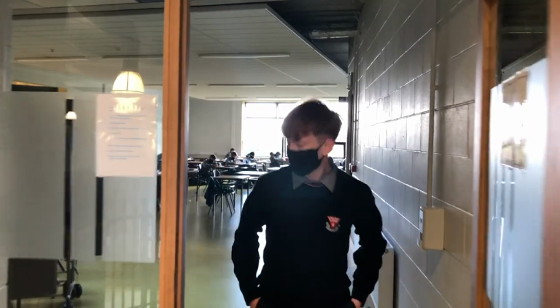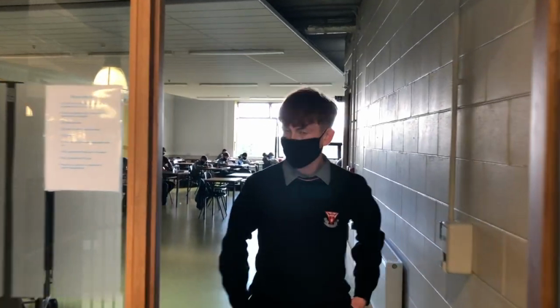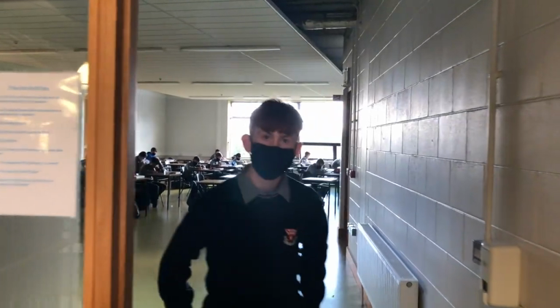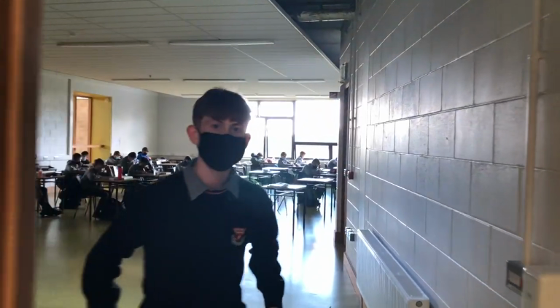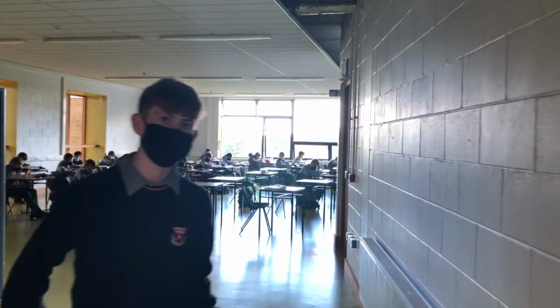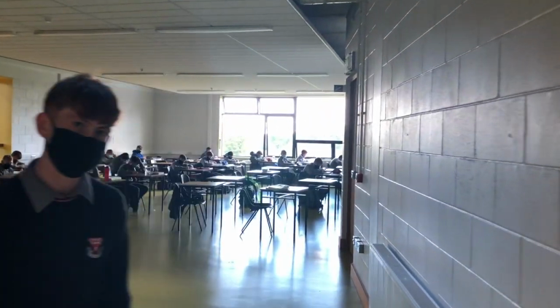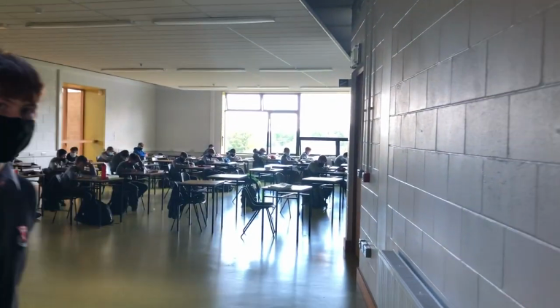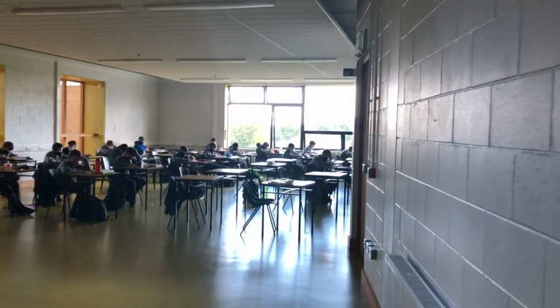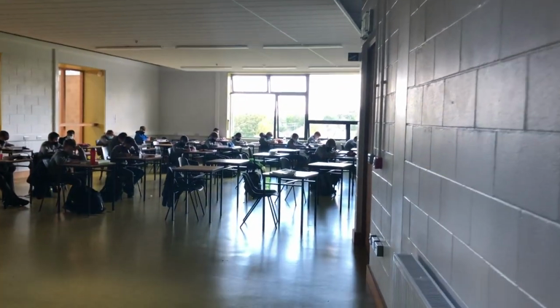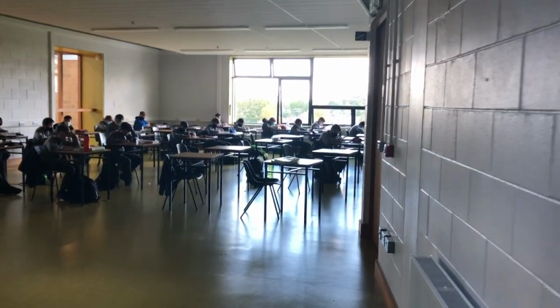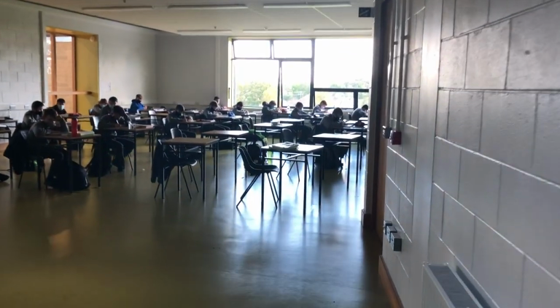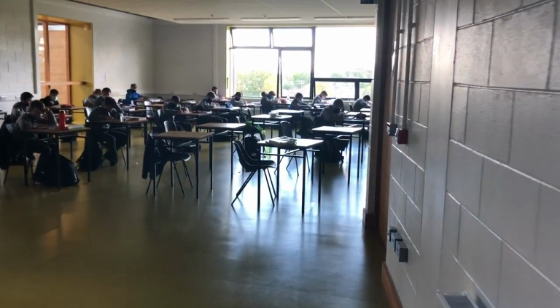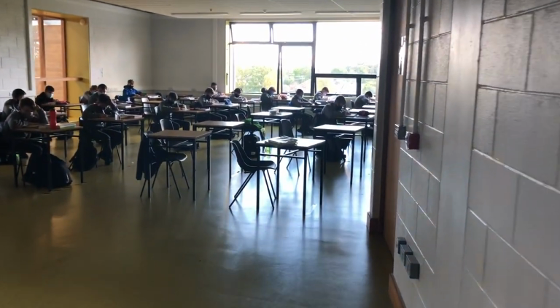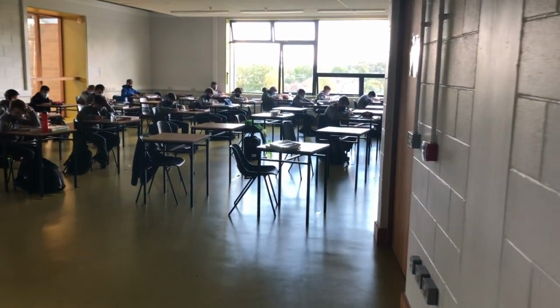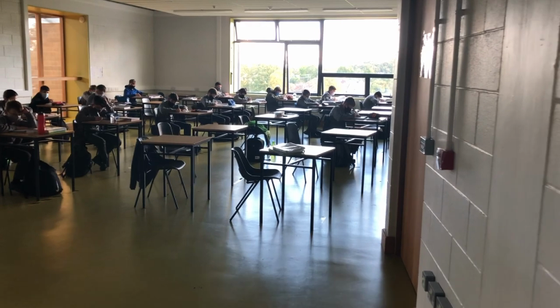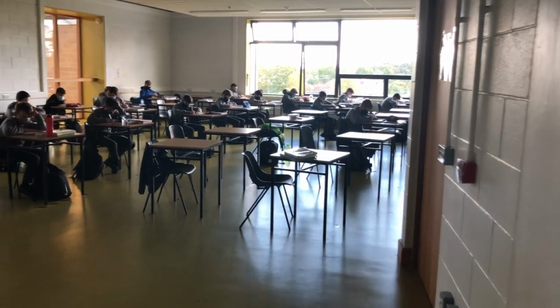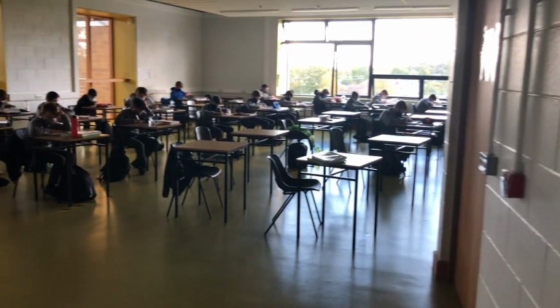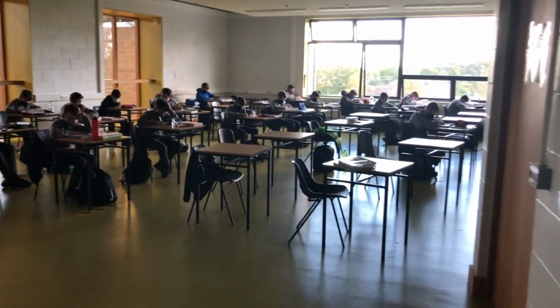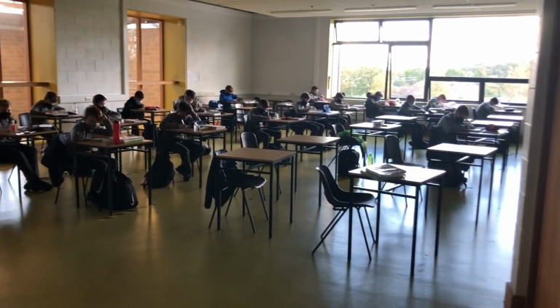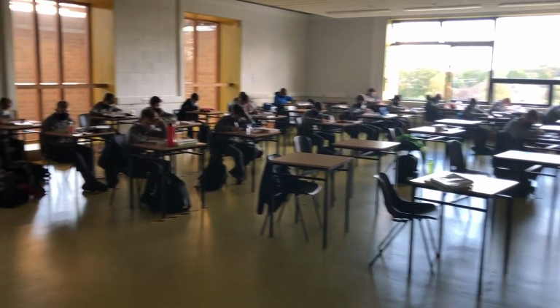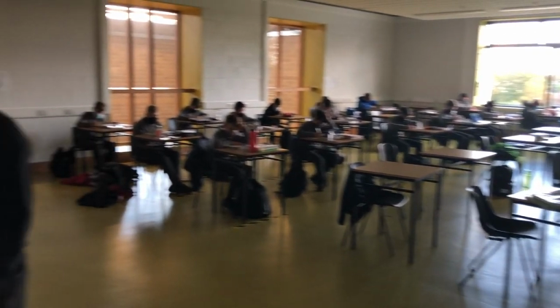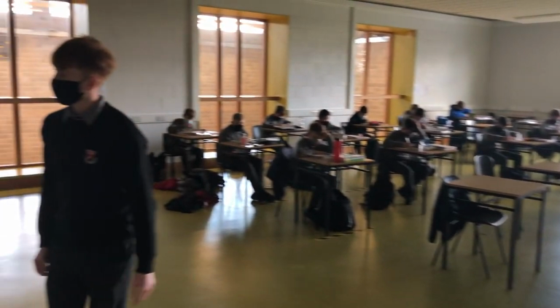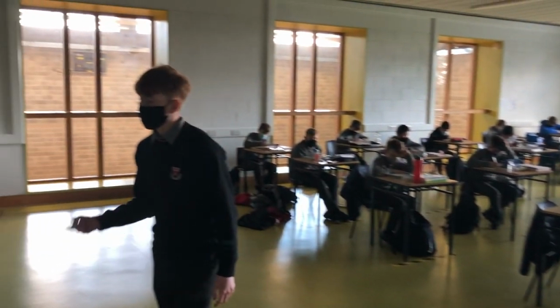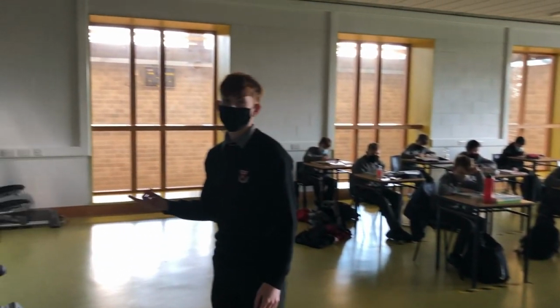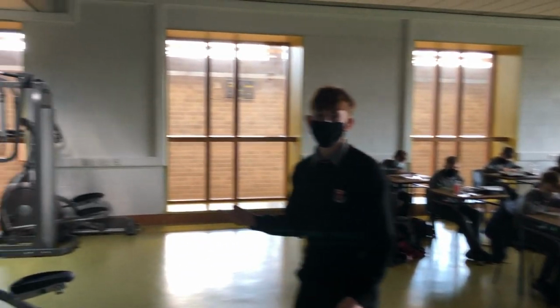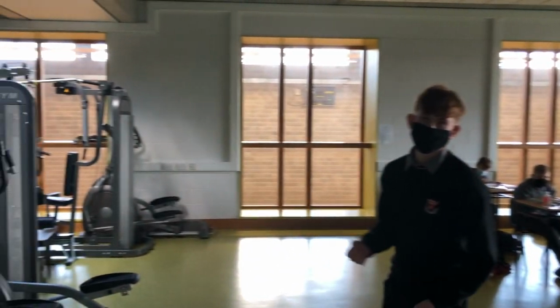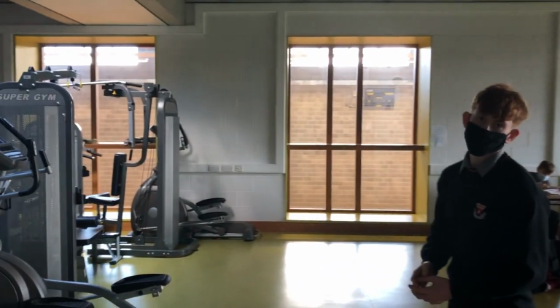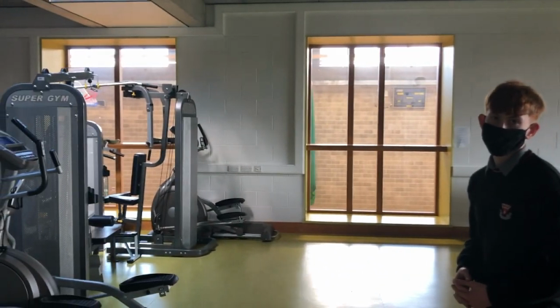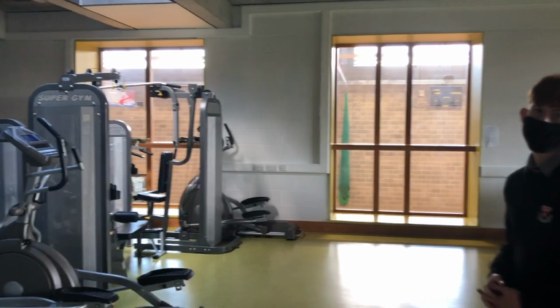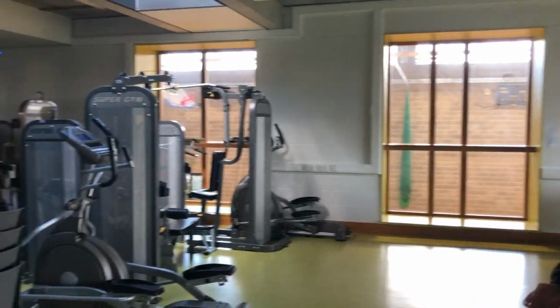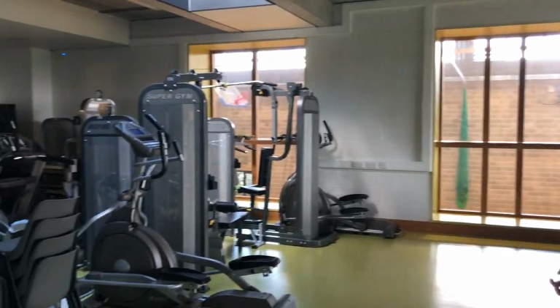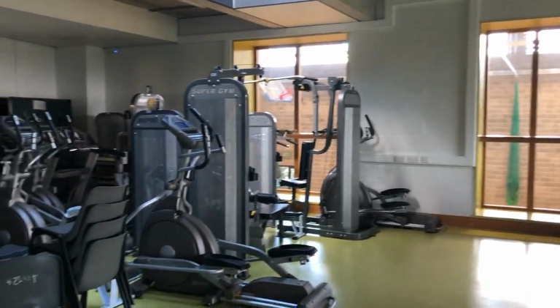This is the fitness suite. As you can see, it has been refurbished into a classroom, but we usually use this room for fitness. This equipment is lying dormant but it is safe to use.